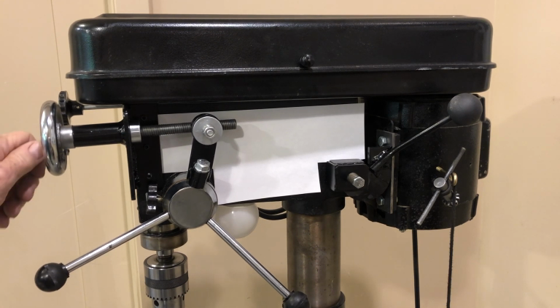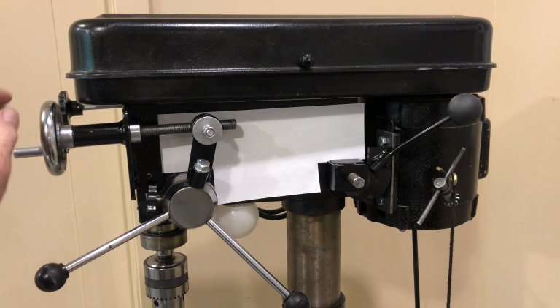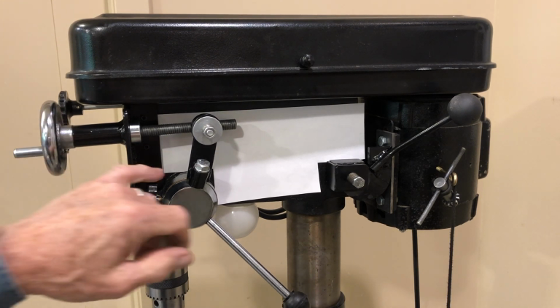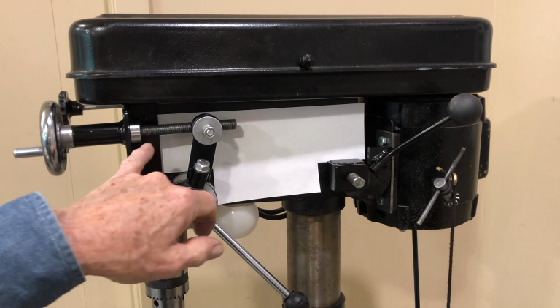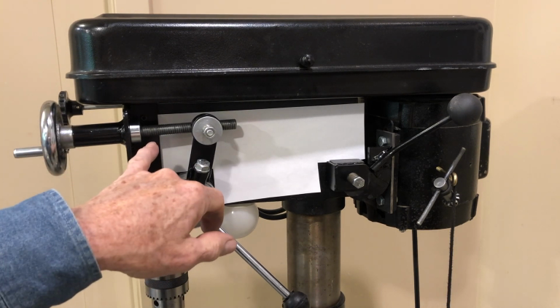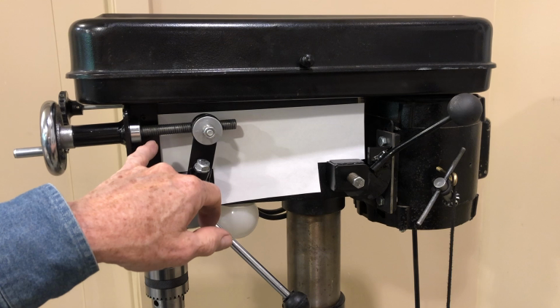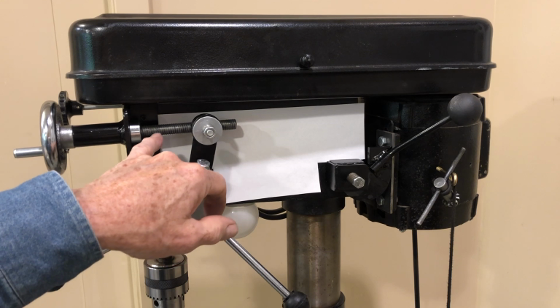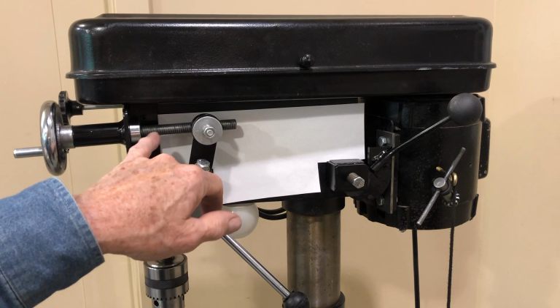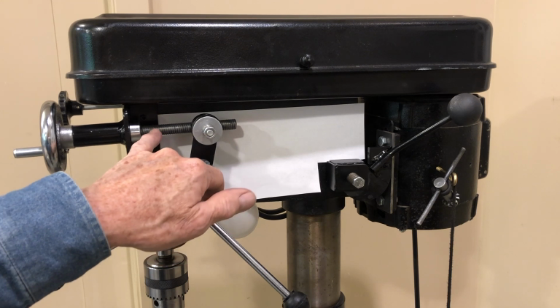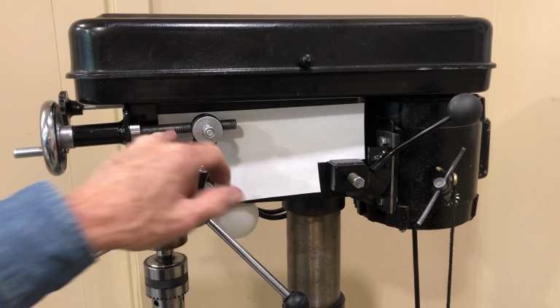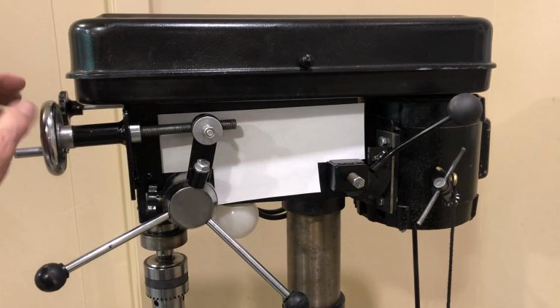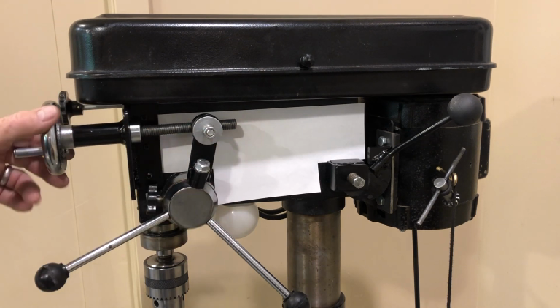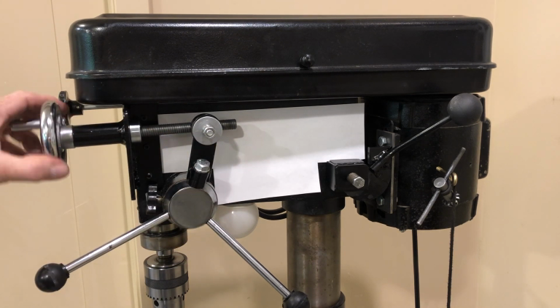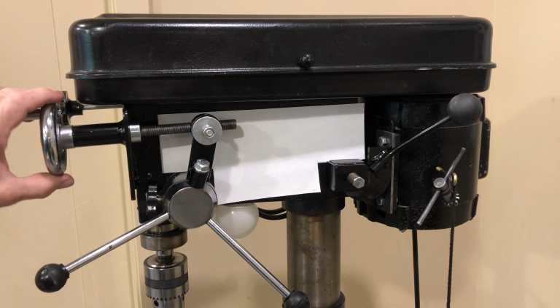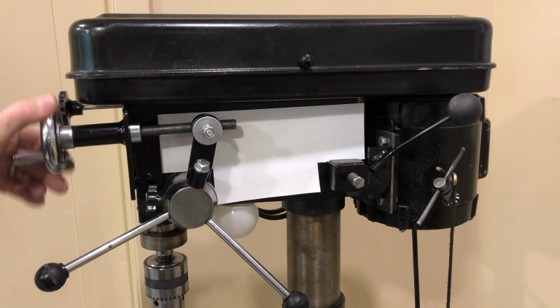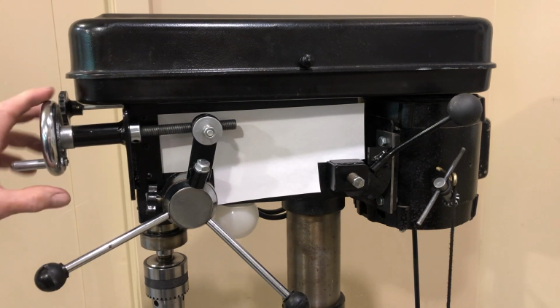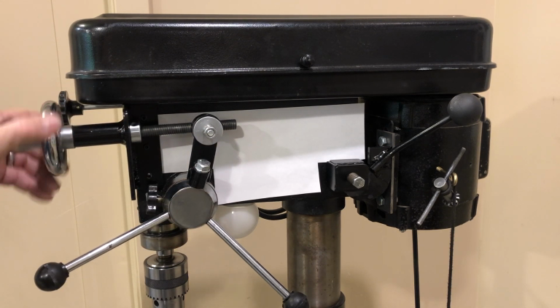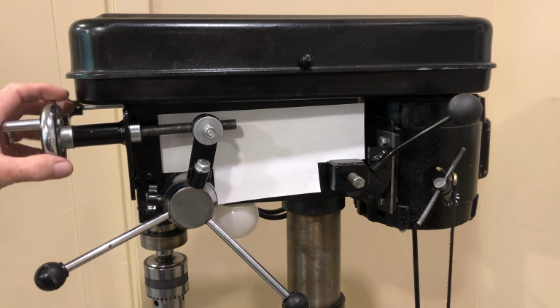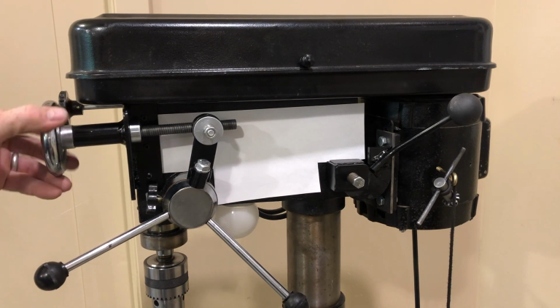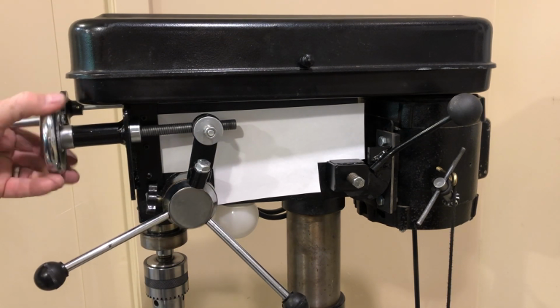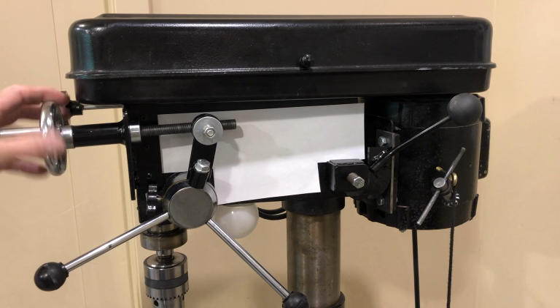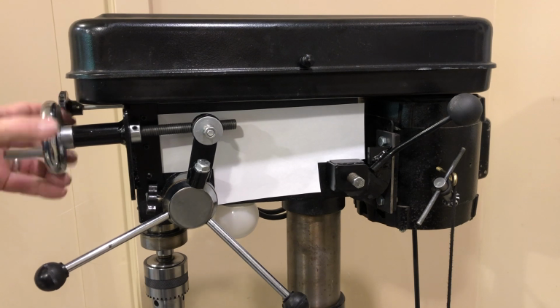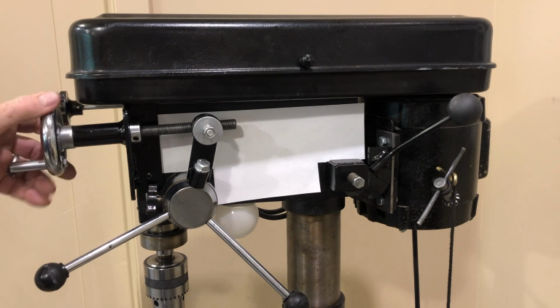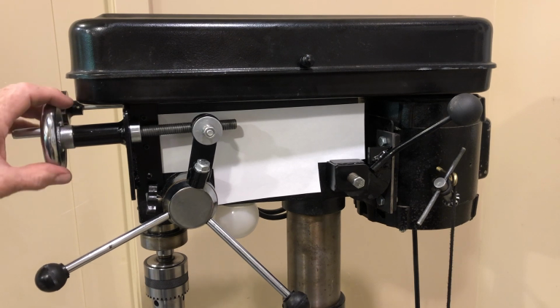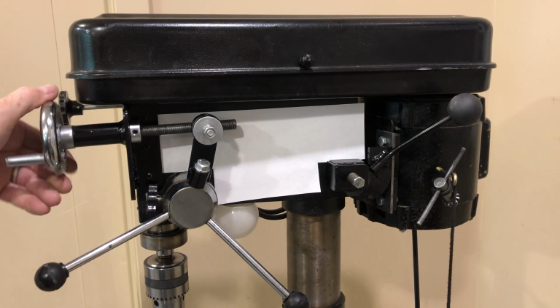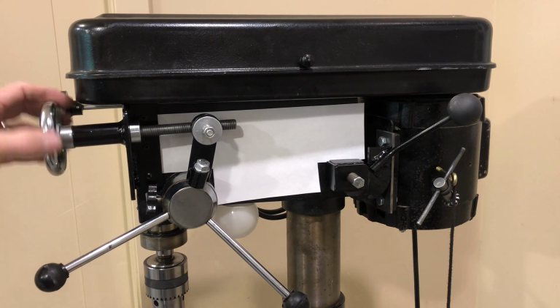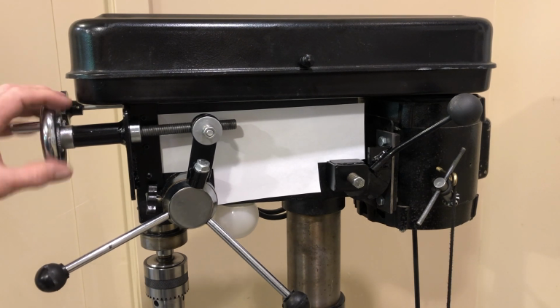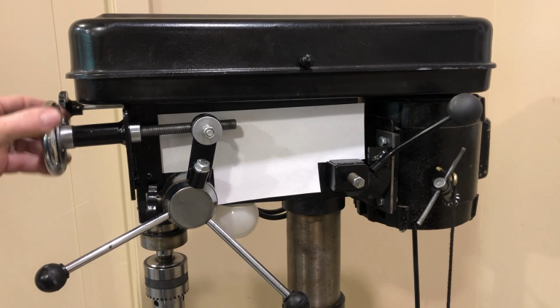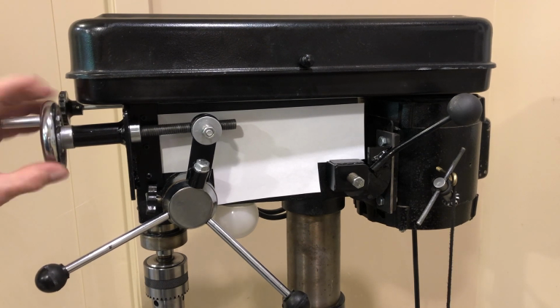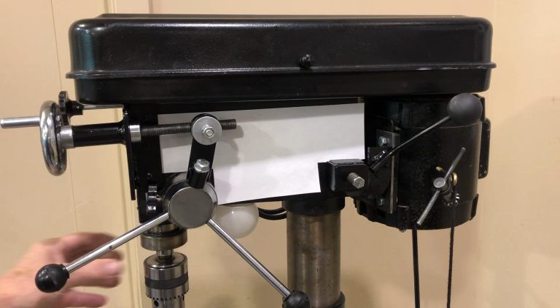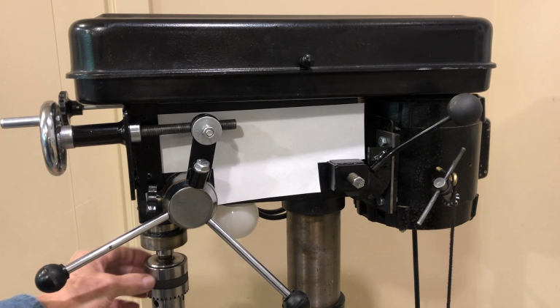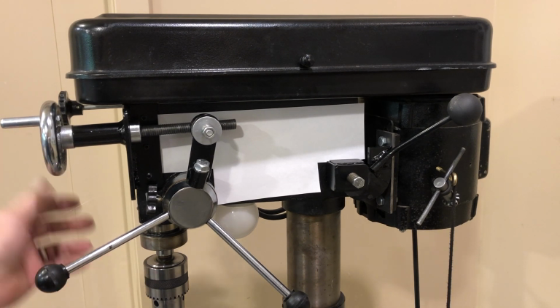What I used was a half-inch 20 thread, so it's a fine pitch thread. So I have a lot of precision with the movement of my headstock here.